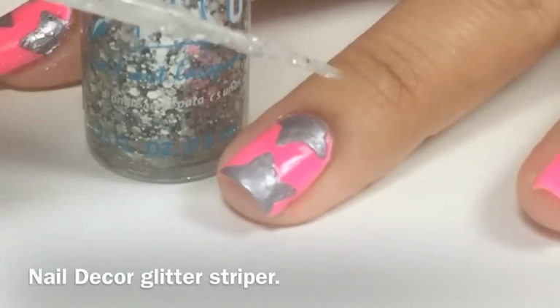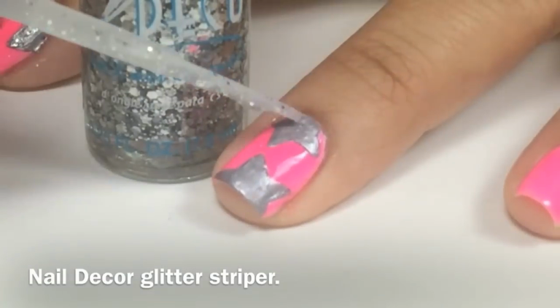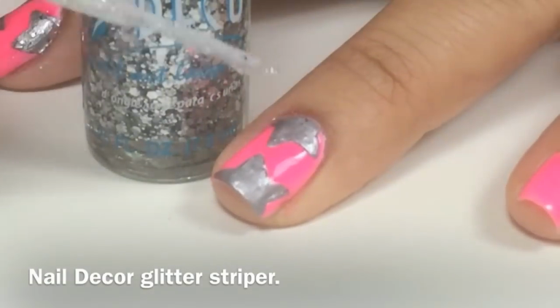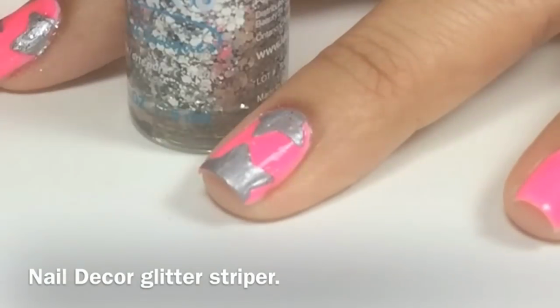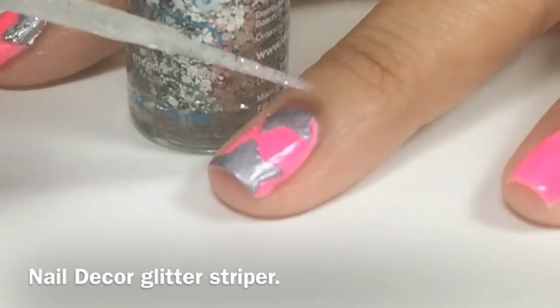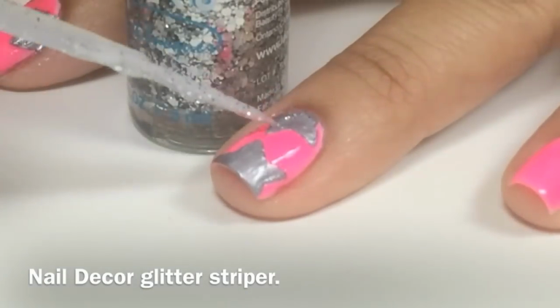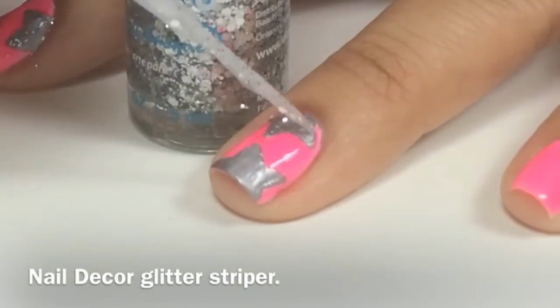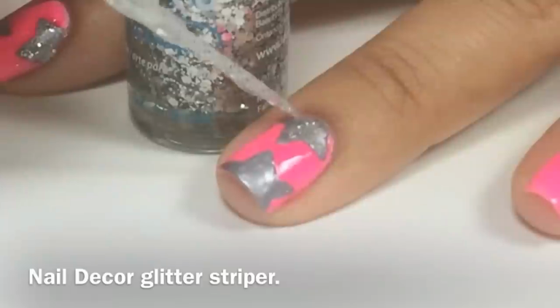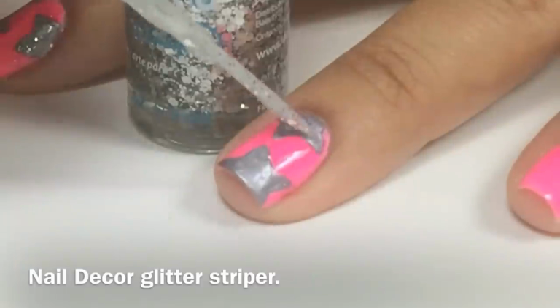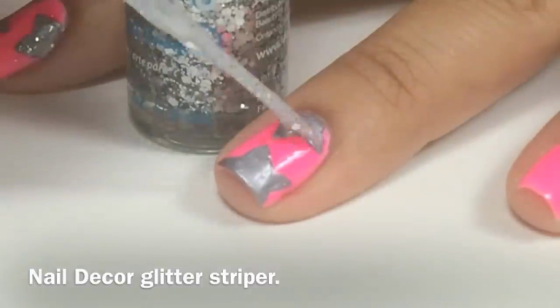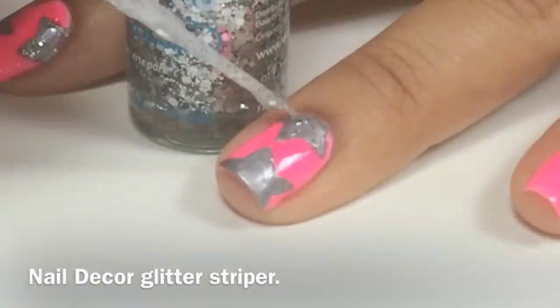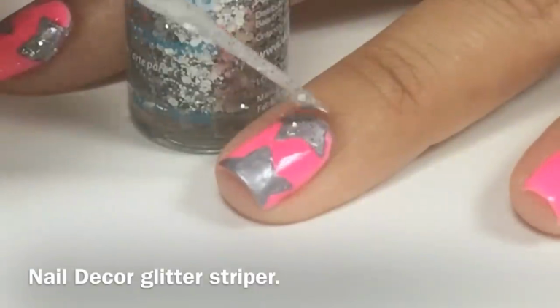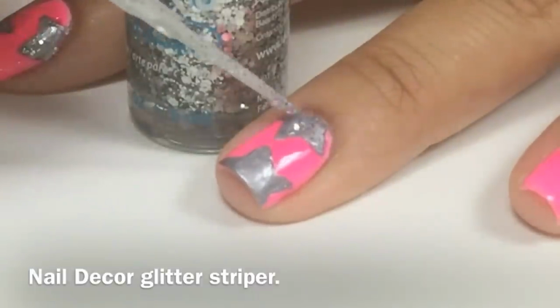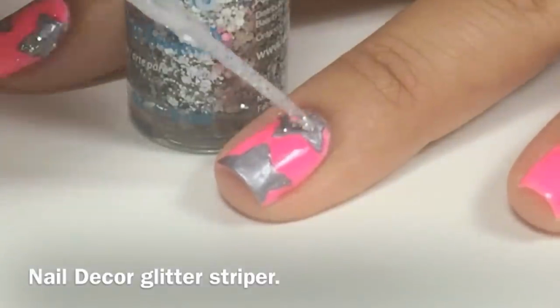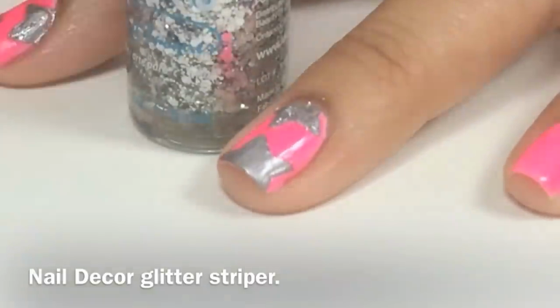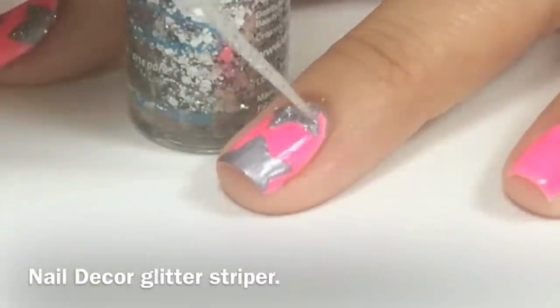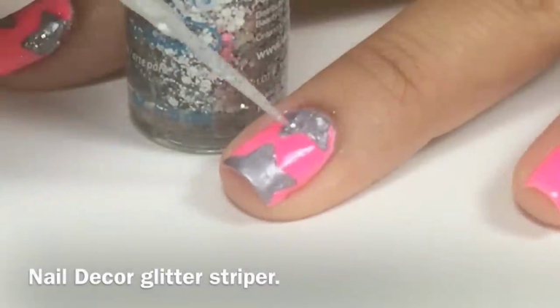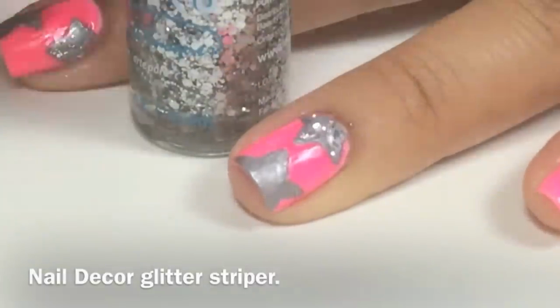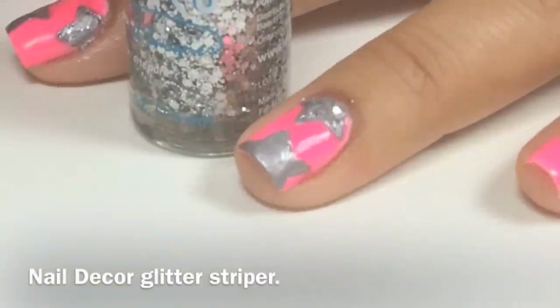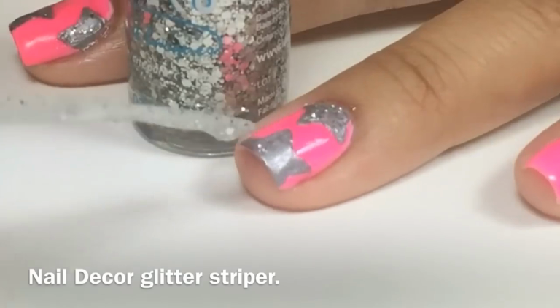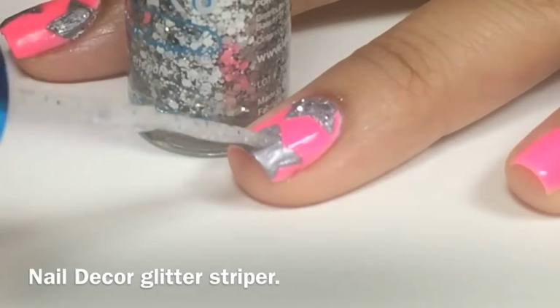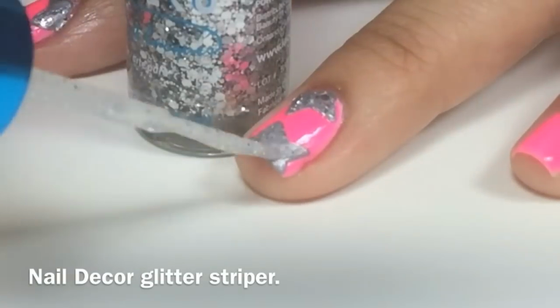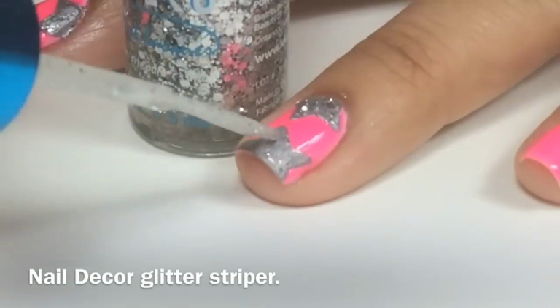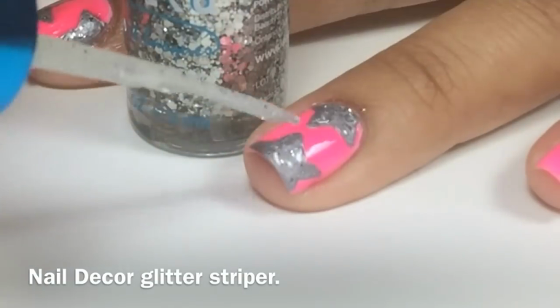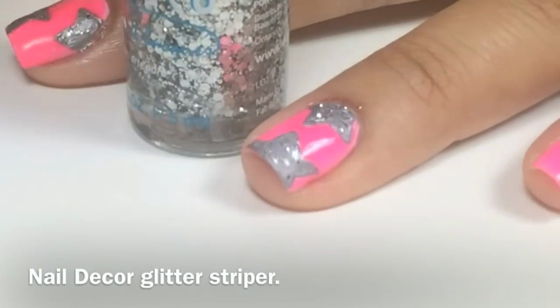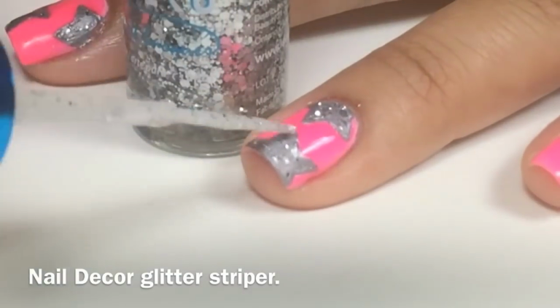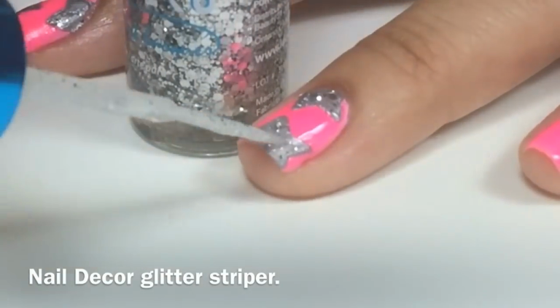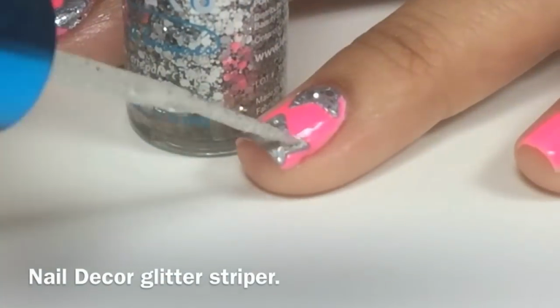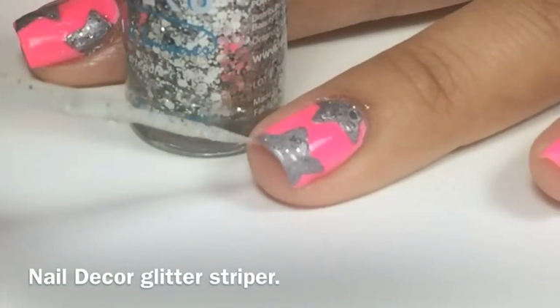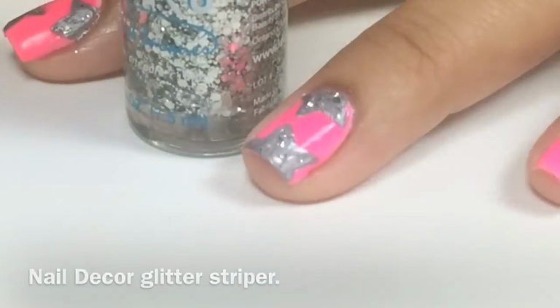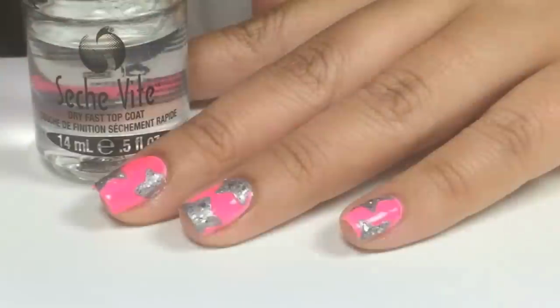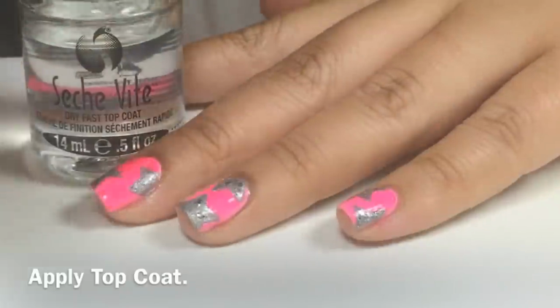With Art Deco Glitter Striper, I'll add a little bit of sparkle and shine to my twinkle twinkle star nails. Again, apply a top coat.